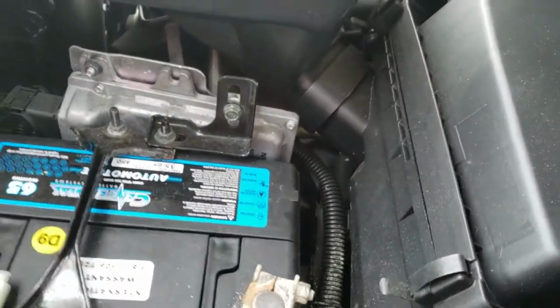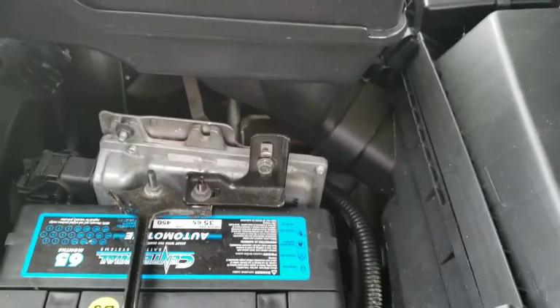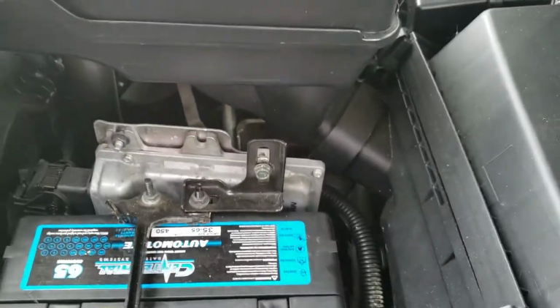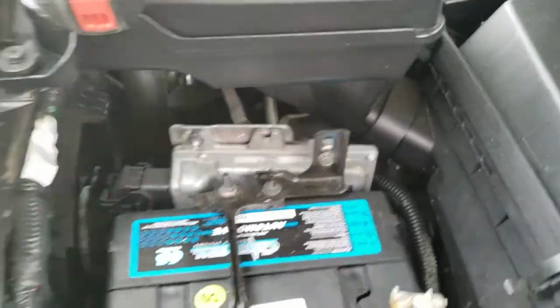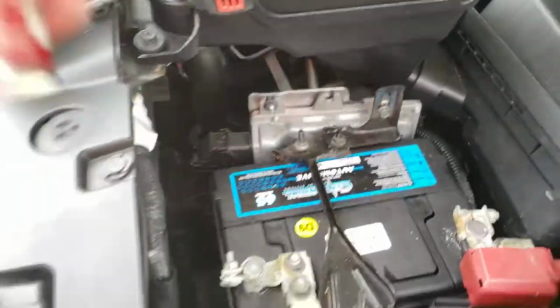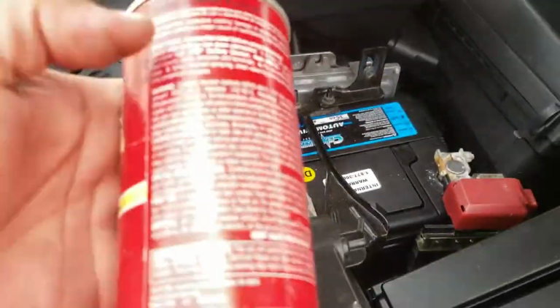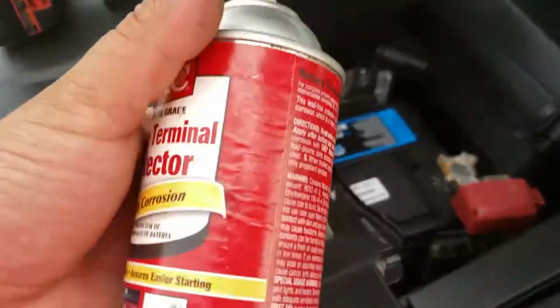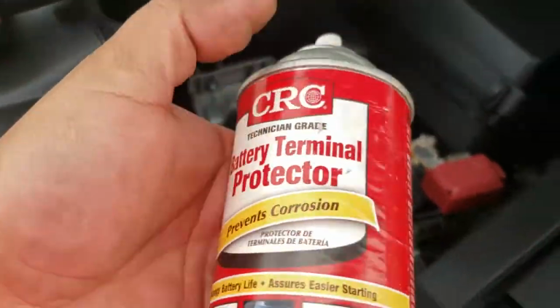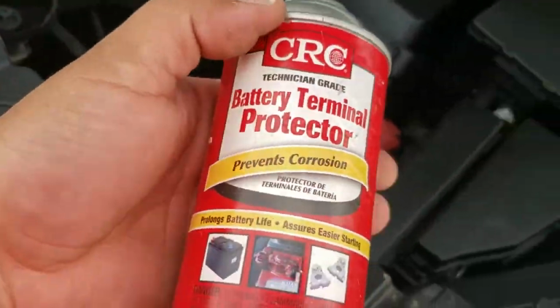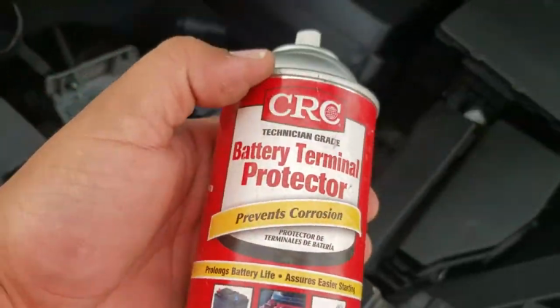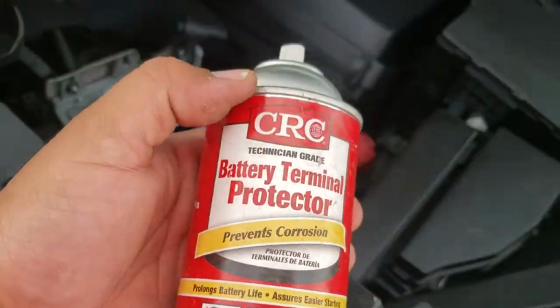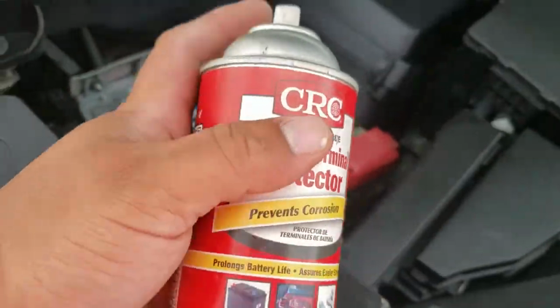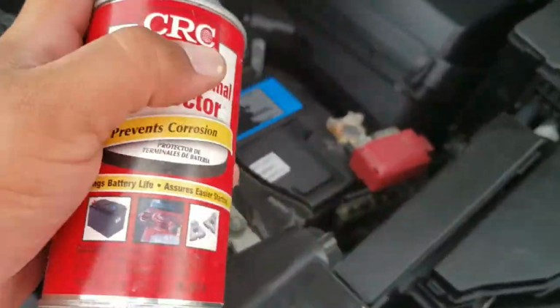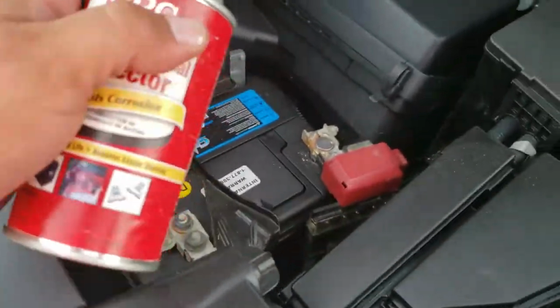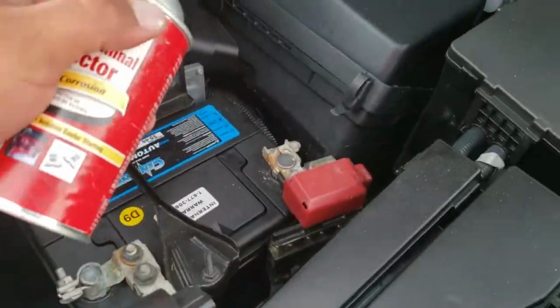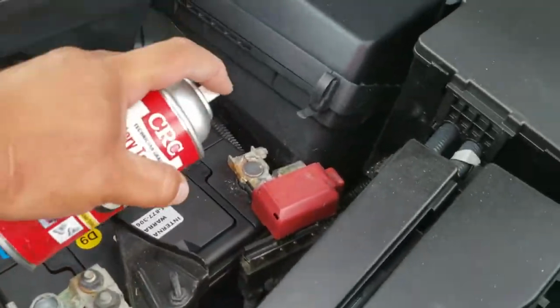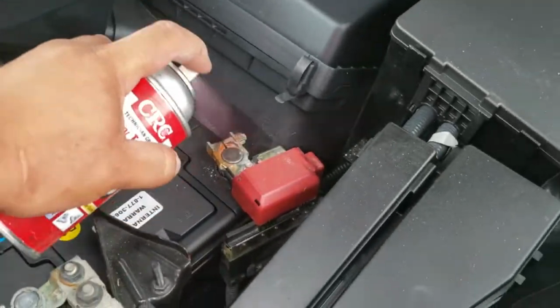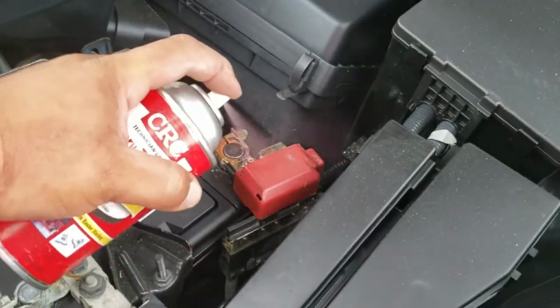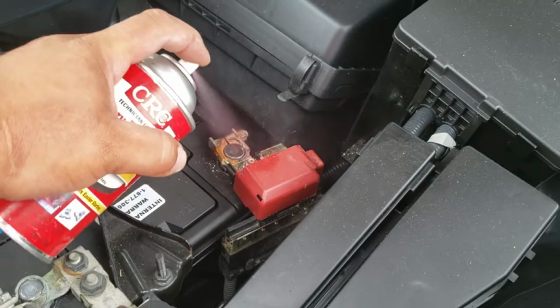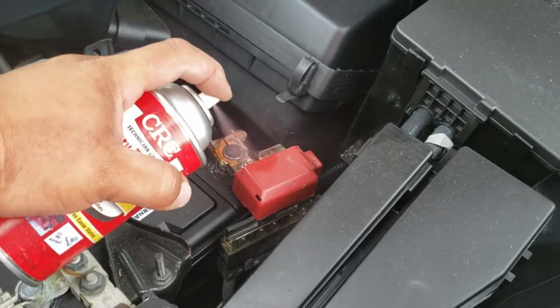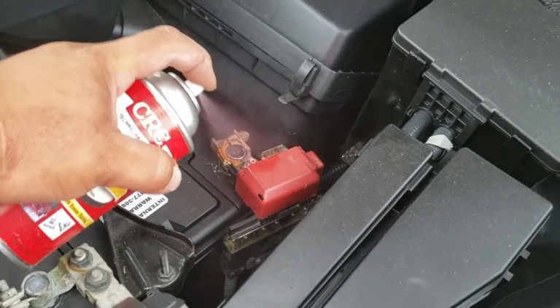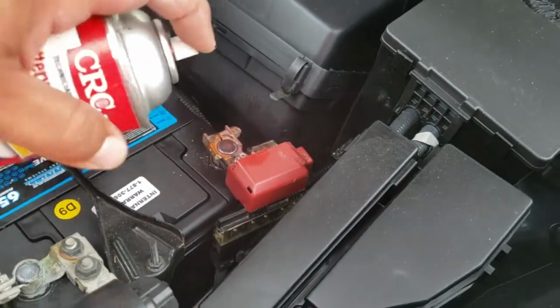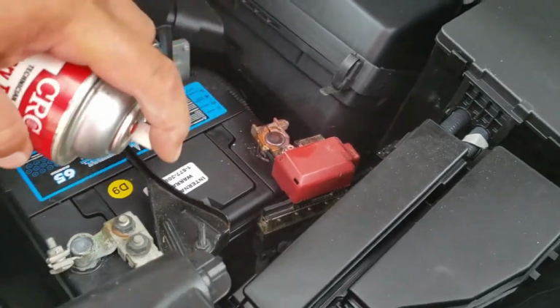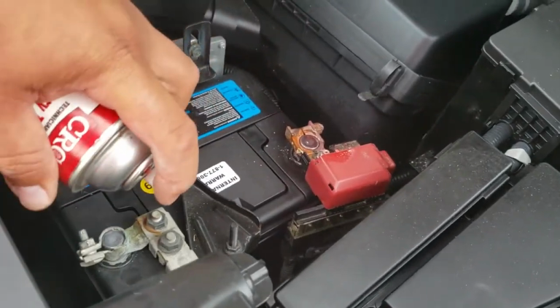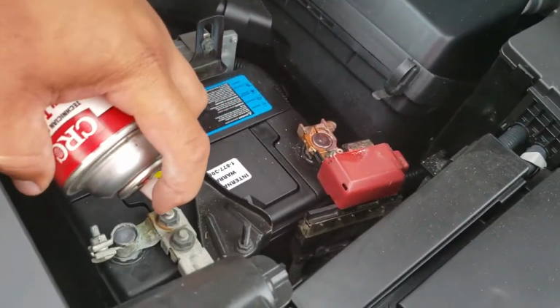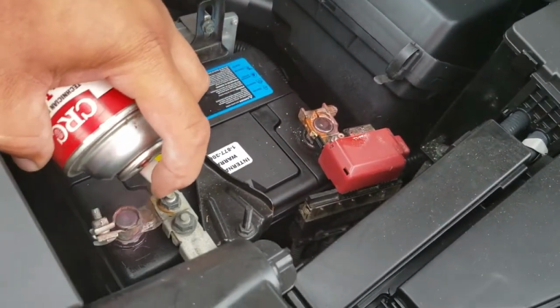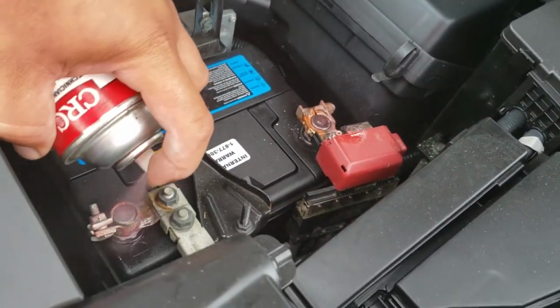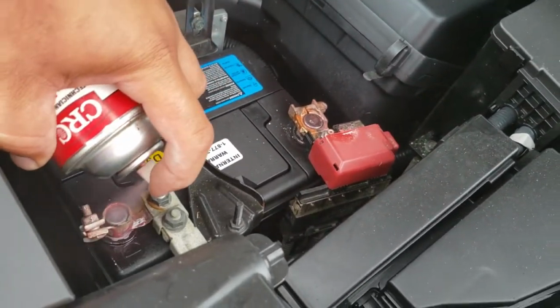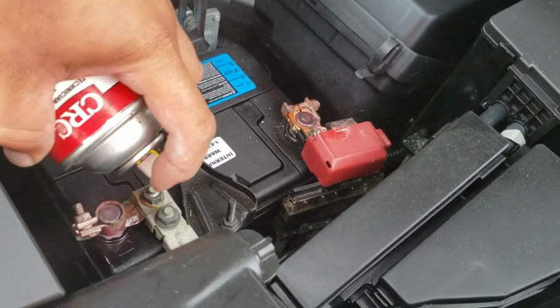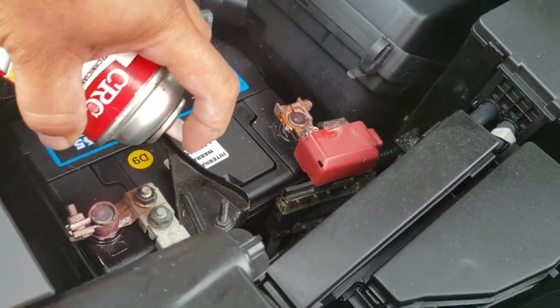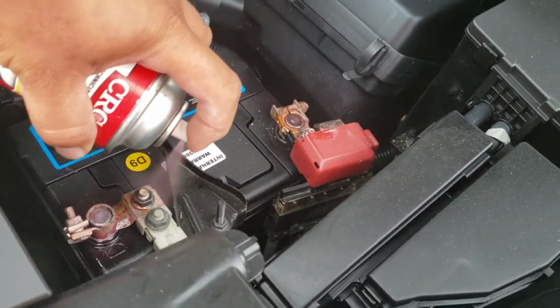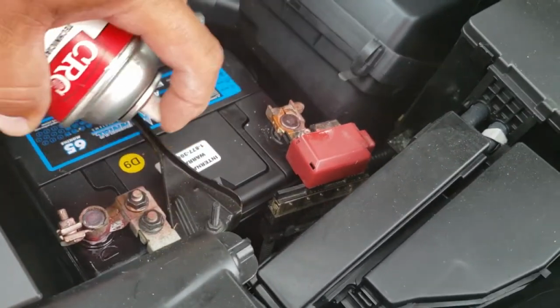Now we're going to spray it with some battery terminal protector, as well as the negative terminal.